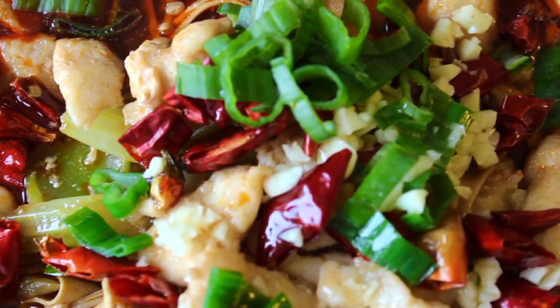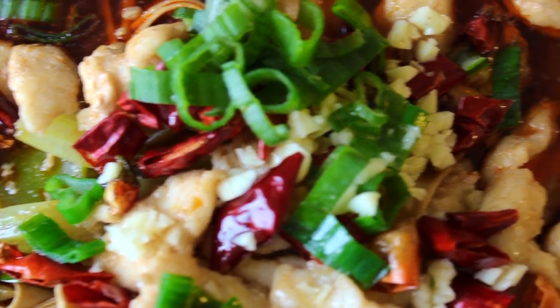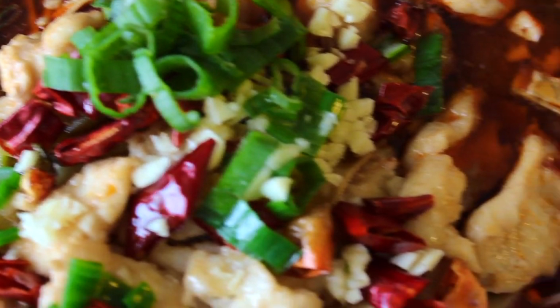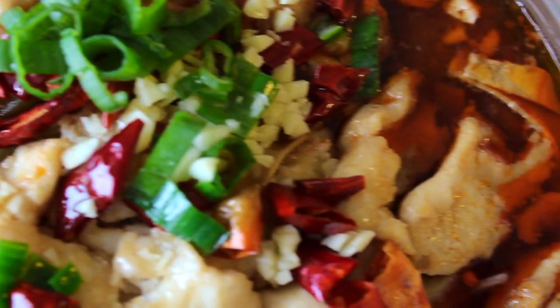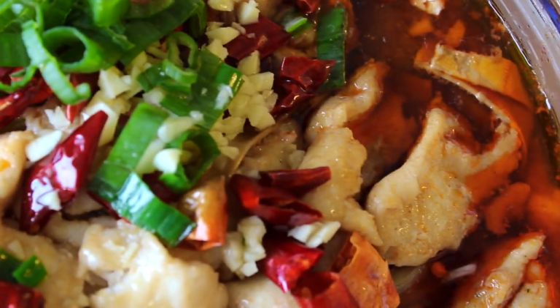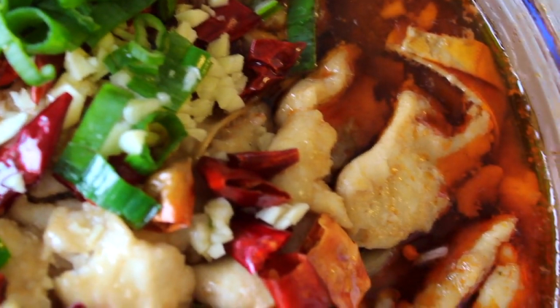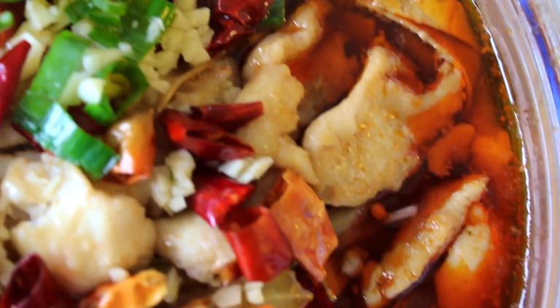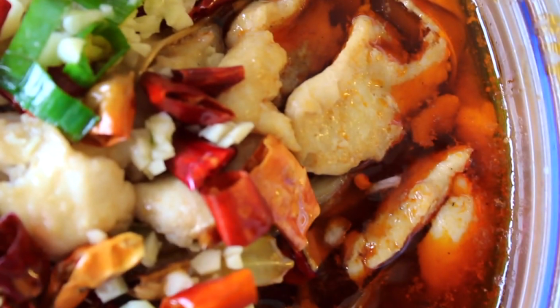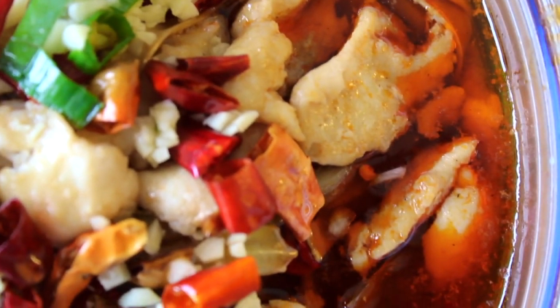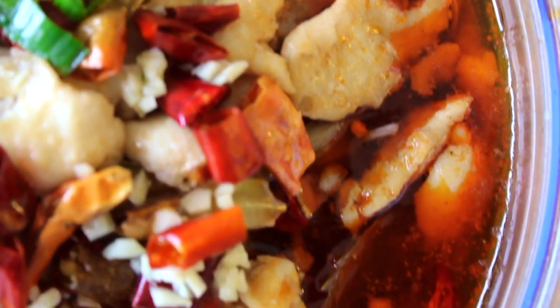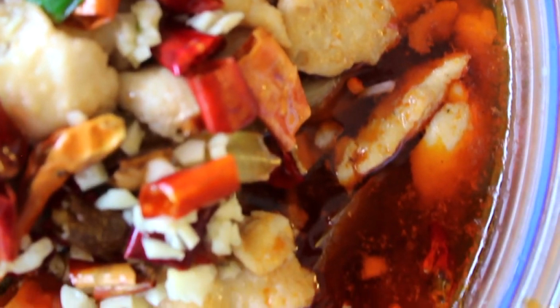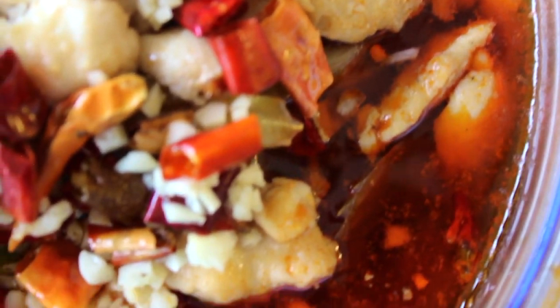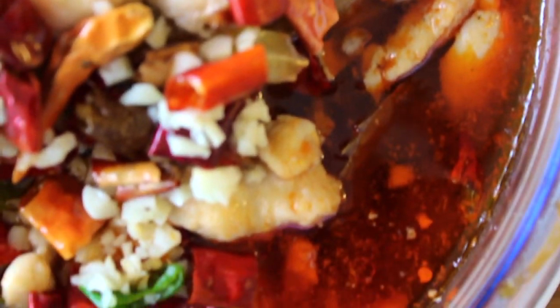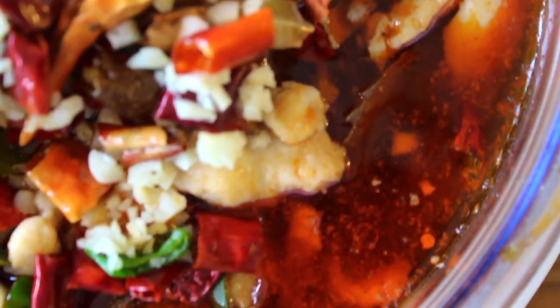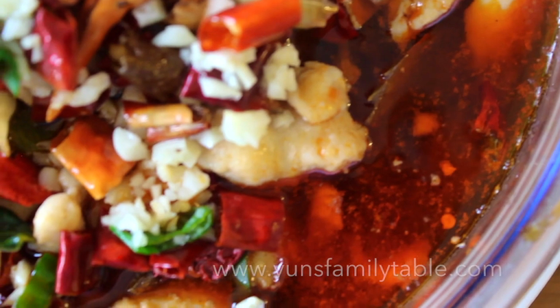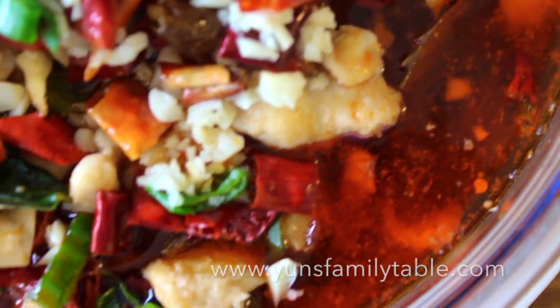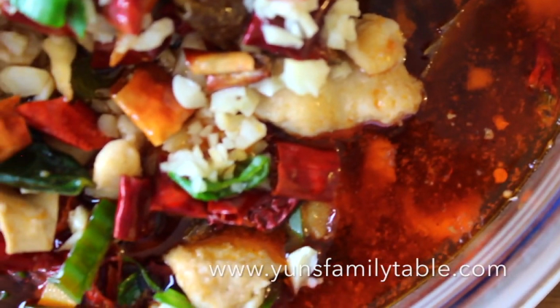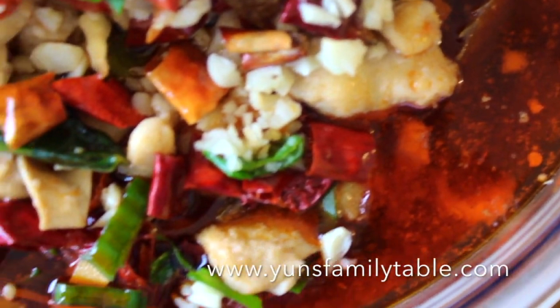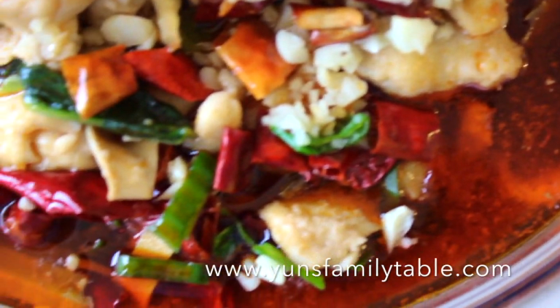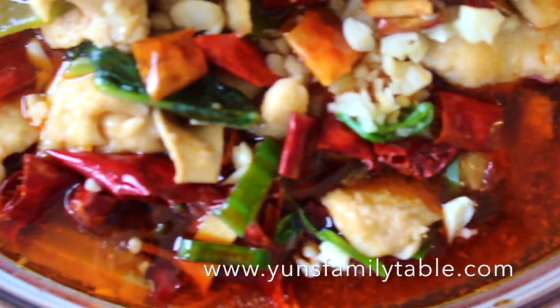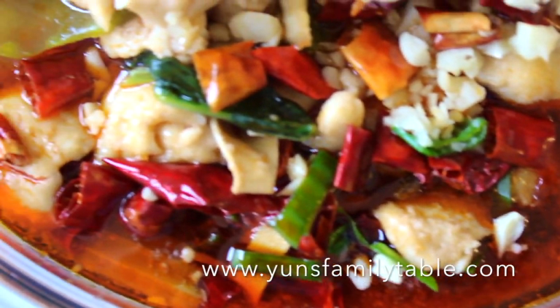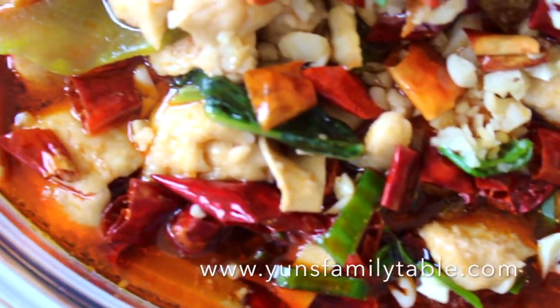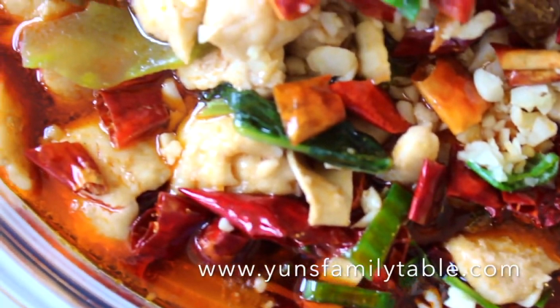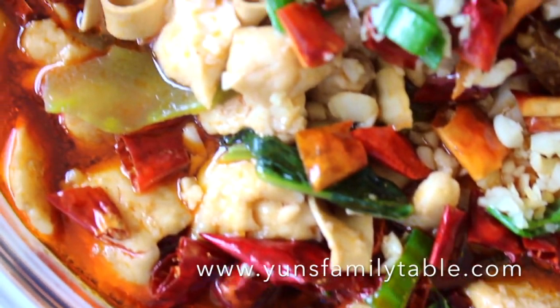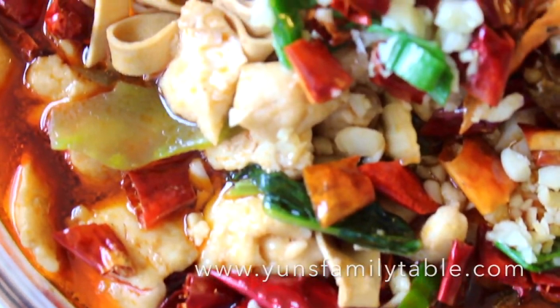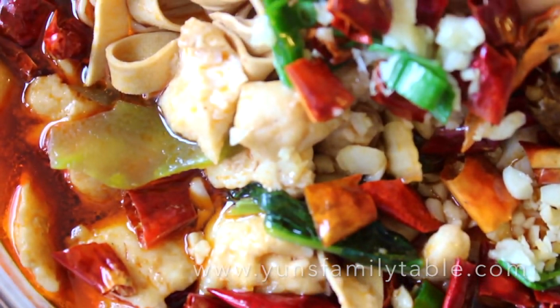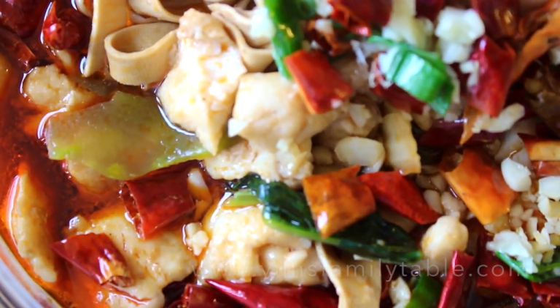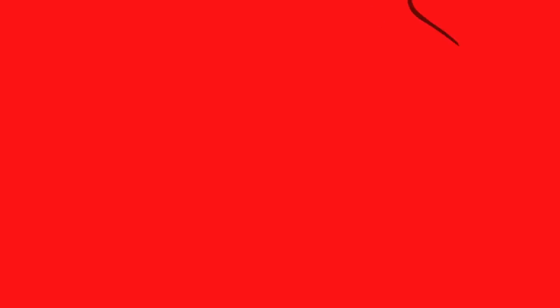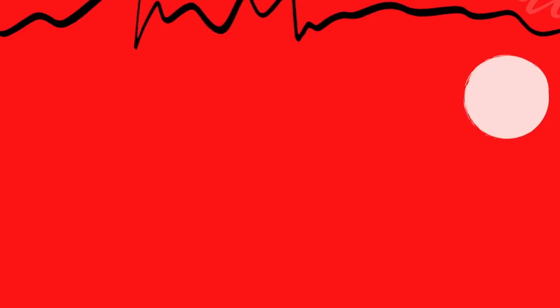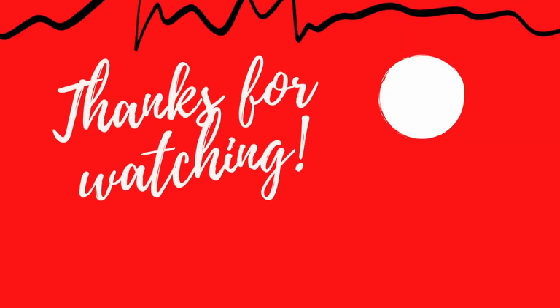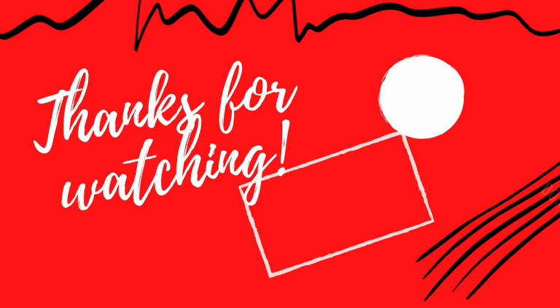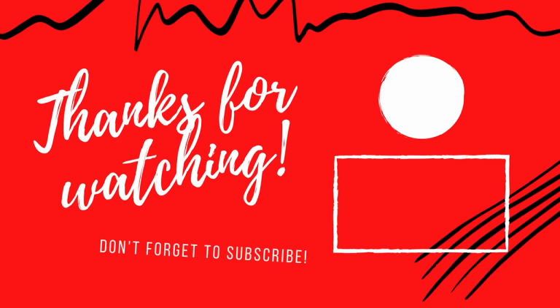Thanks for watching. Please like, comment, and subscribe. And check out my blog at Yeun's Family Table for the full written recipe. I'll see you next time!